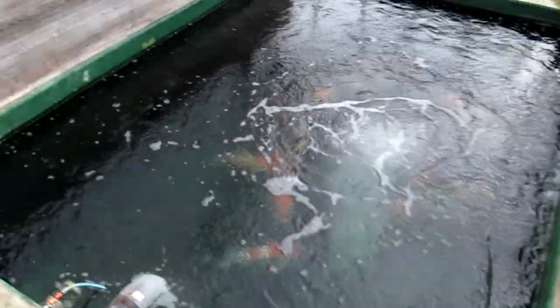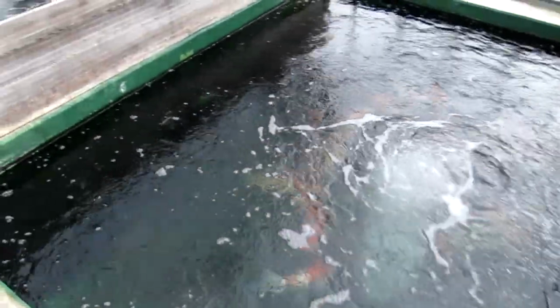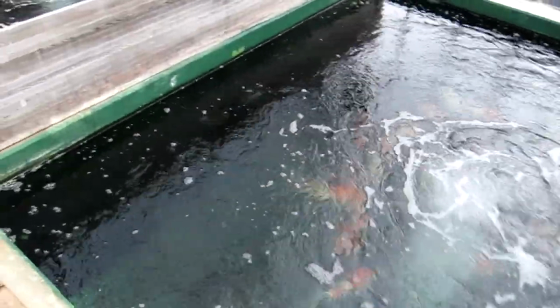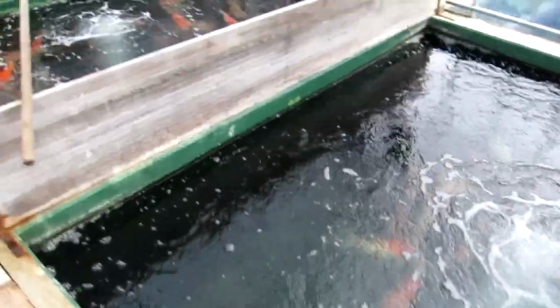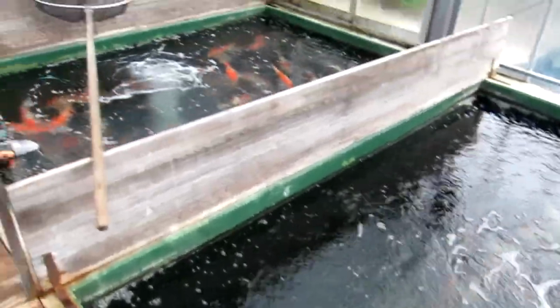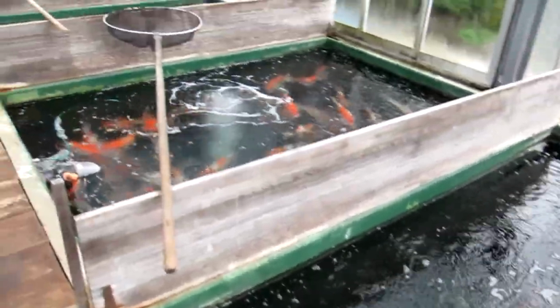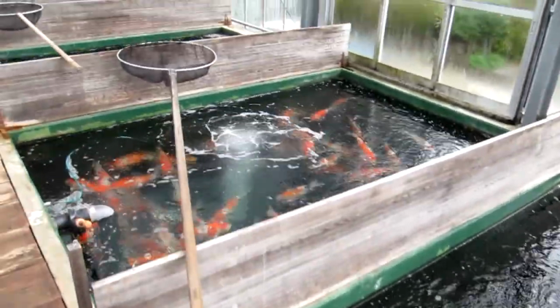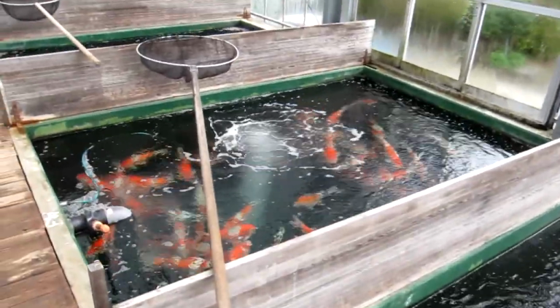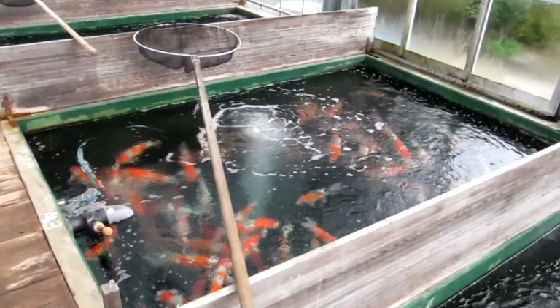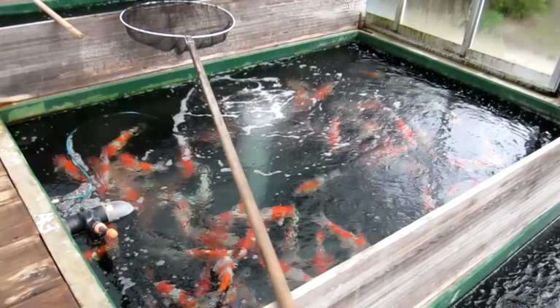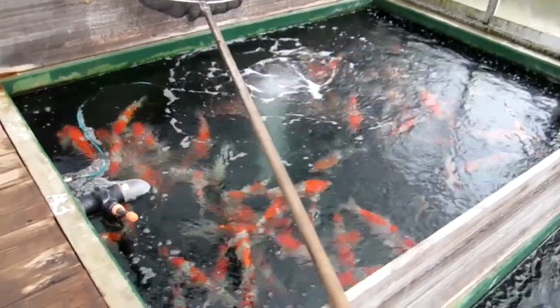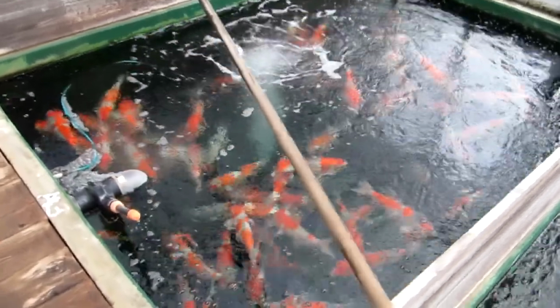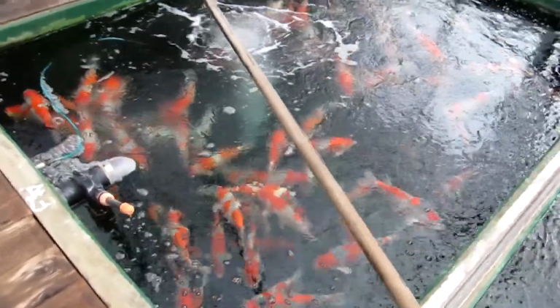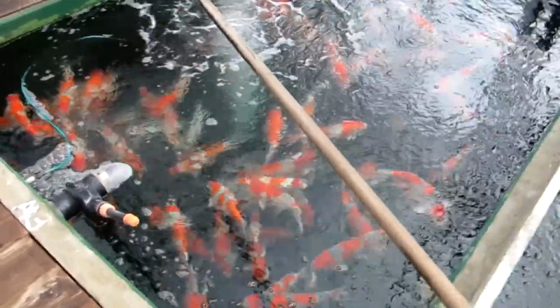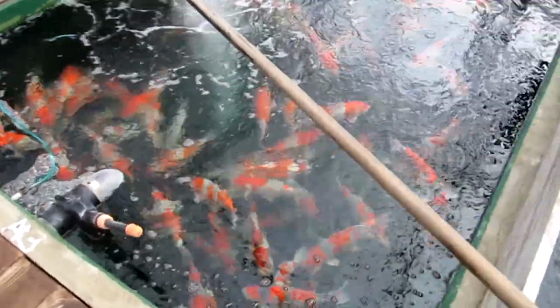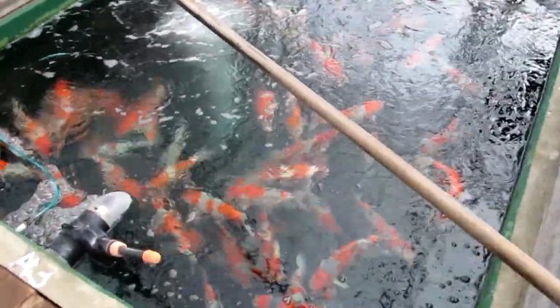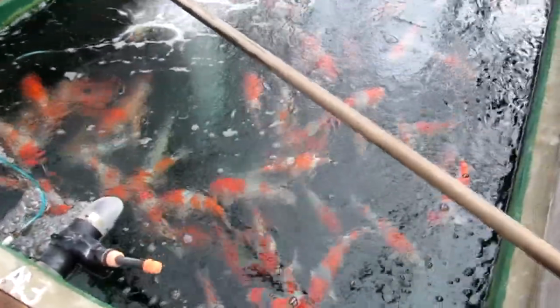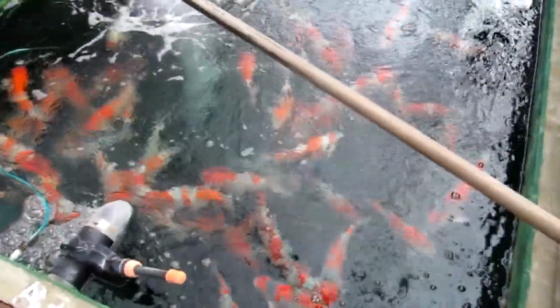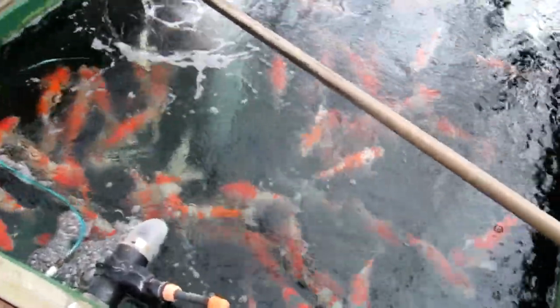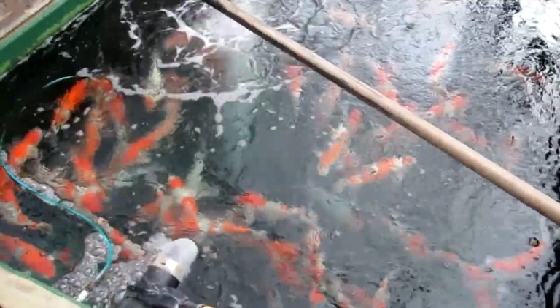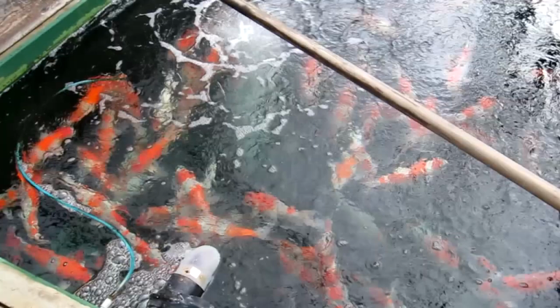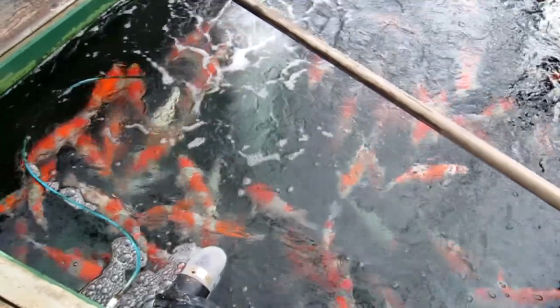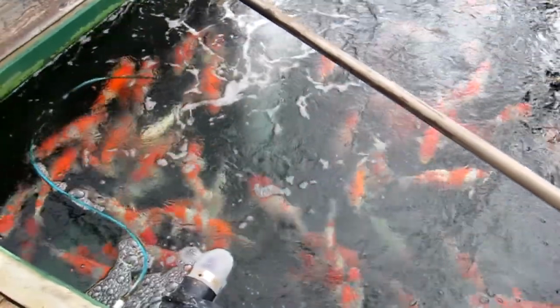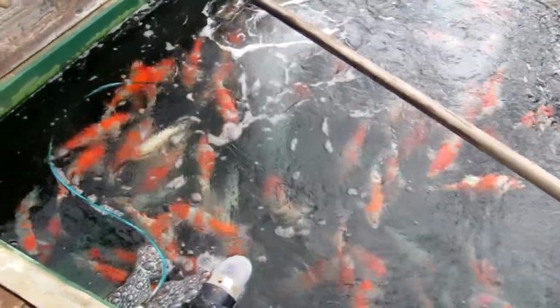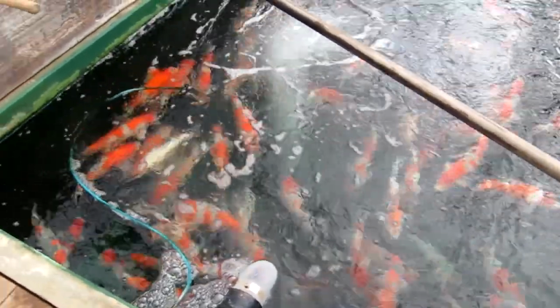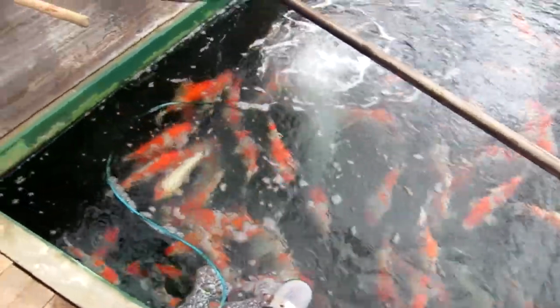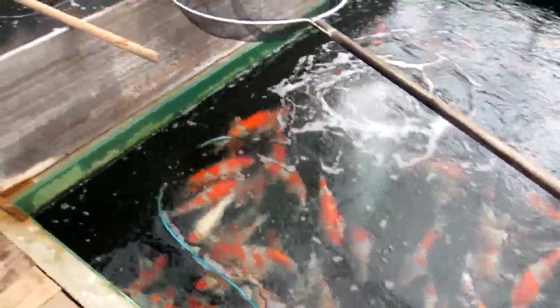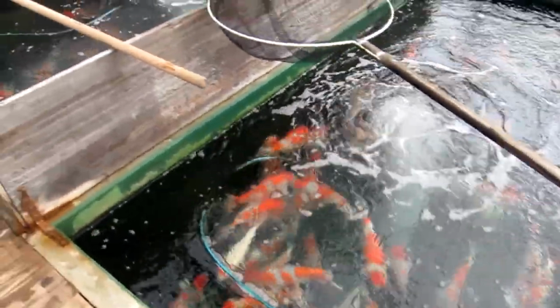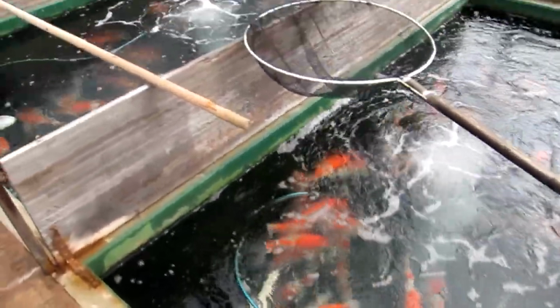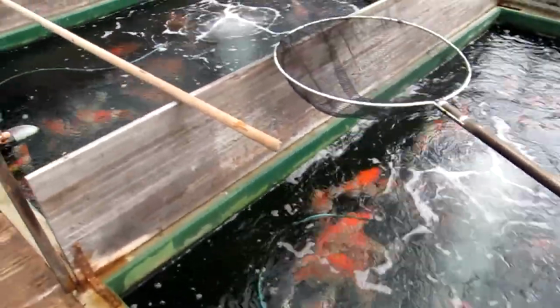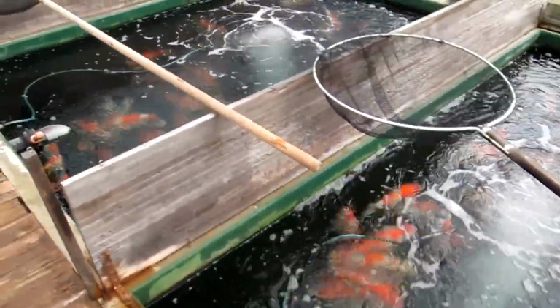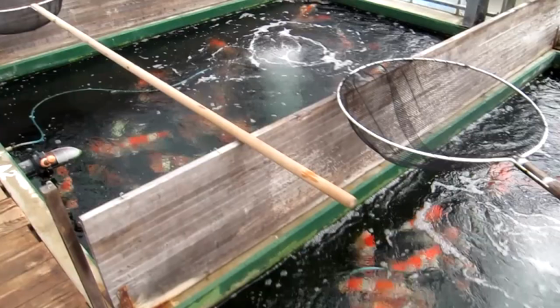The speciality of this koi farm is especially Goshki. This pond, for example, is full of Goshki. What is especially nice about Konya's is that the Goshki are really light — the black, the sumi, even at an older age is still really light.